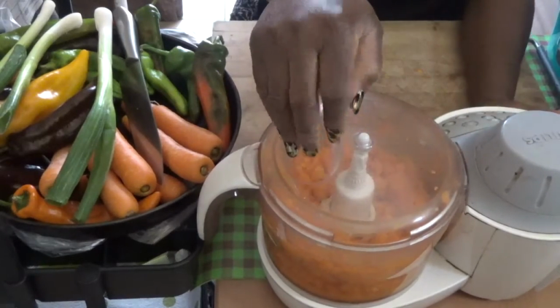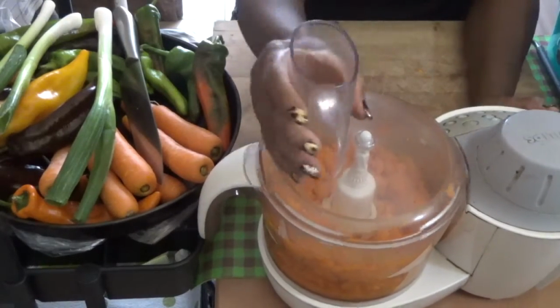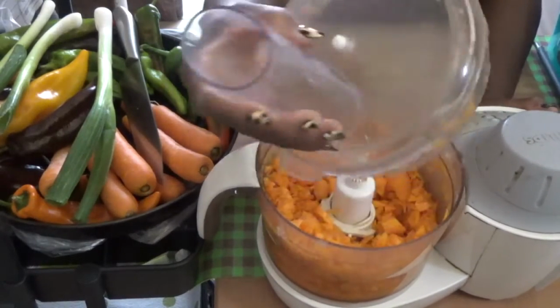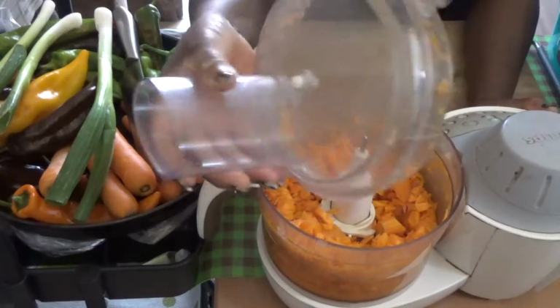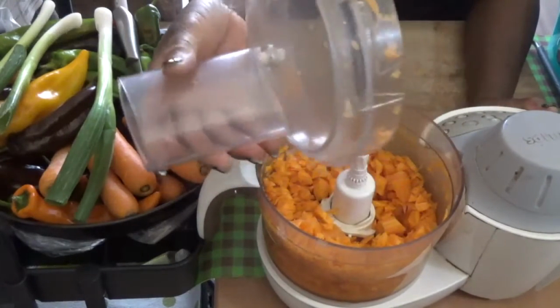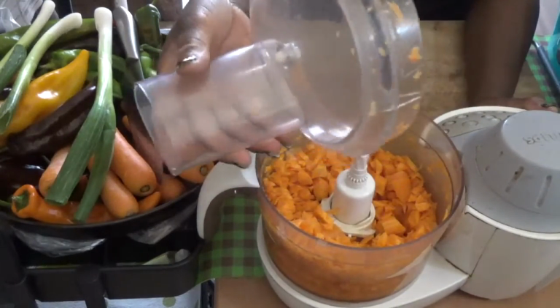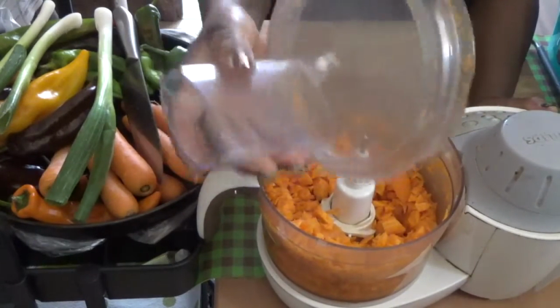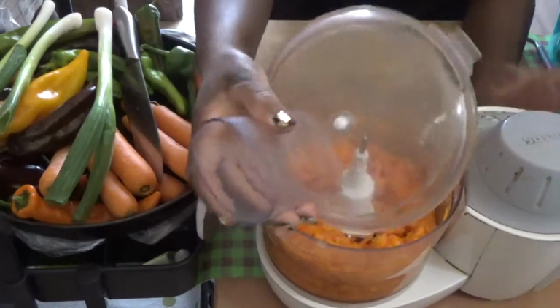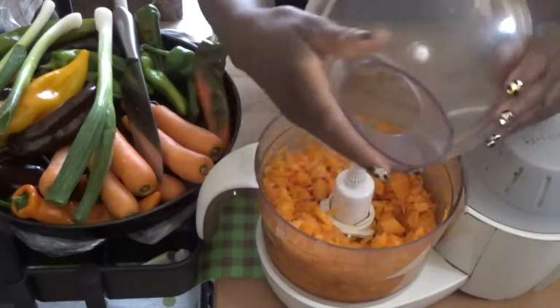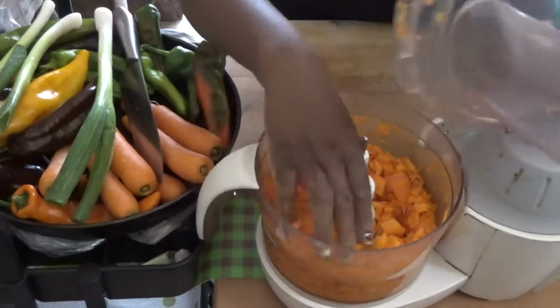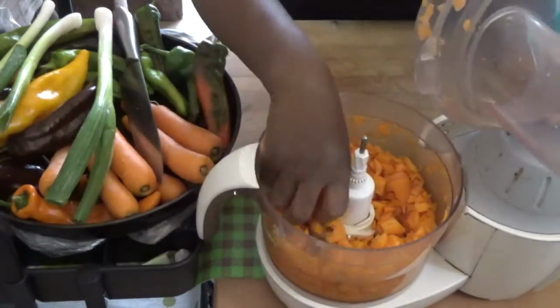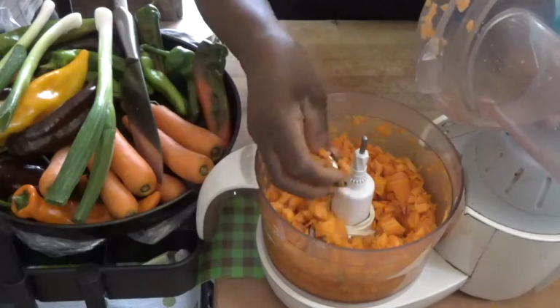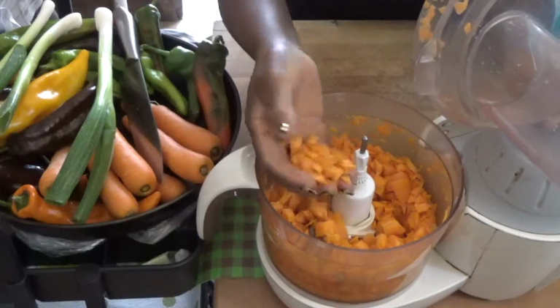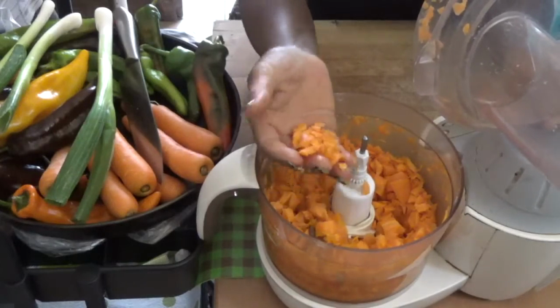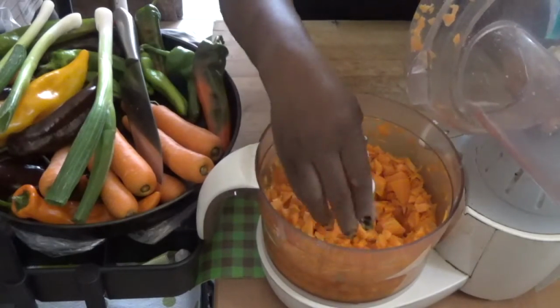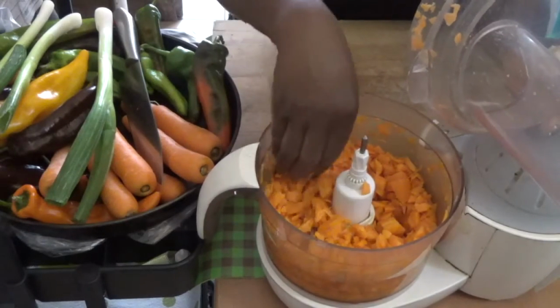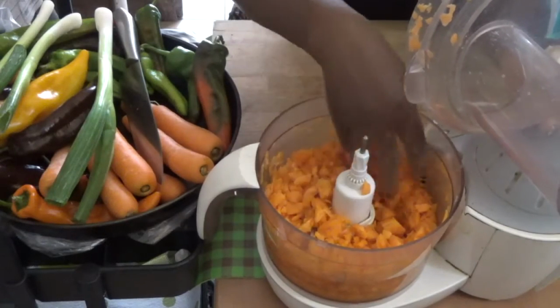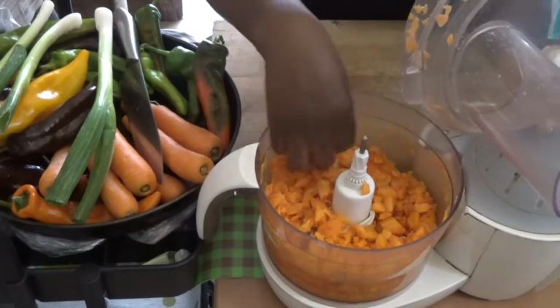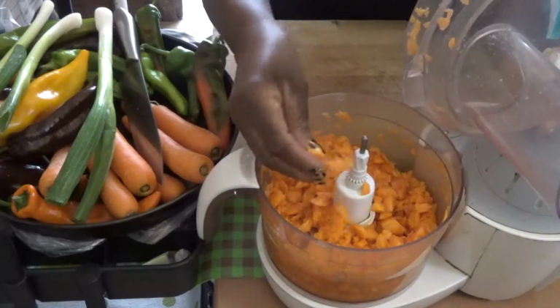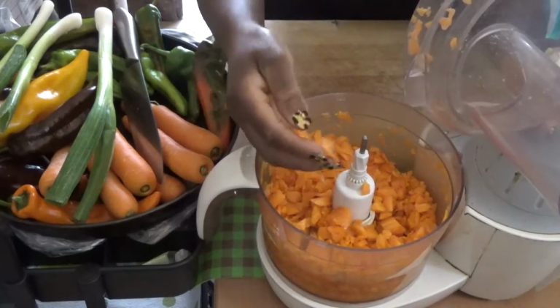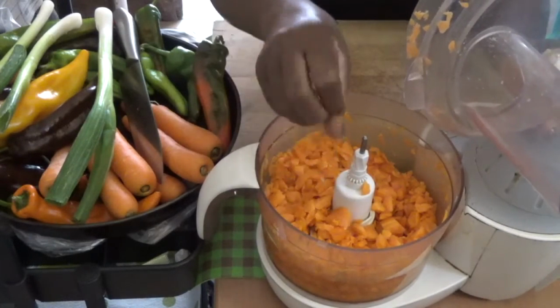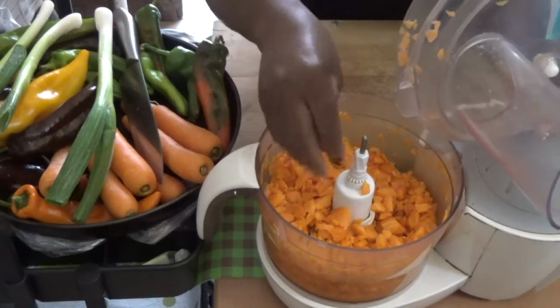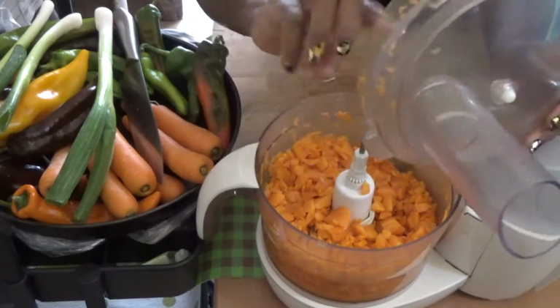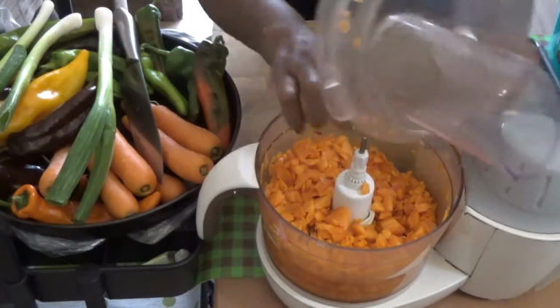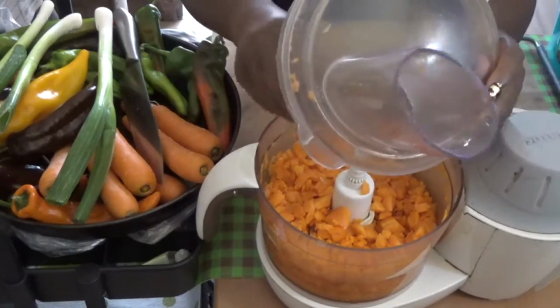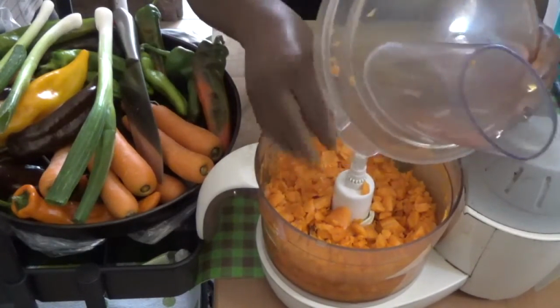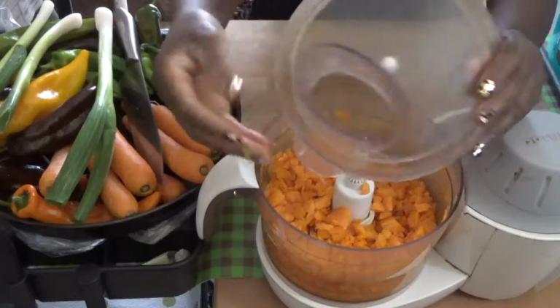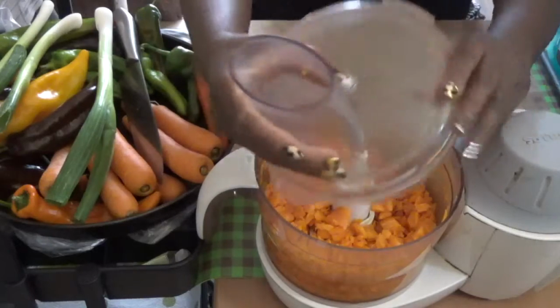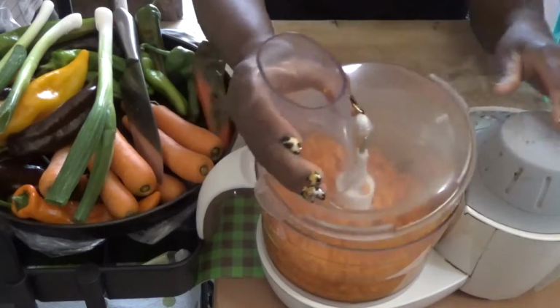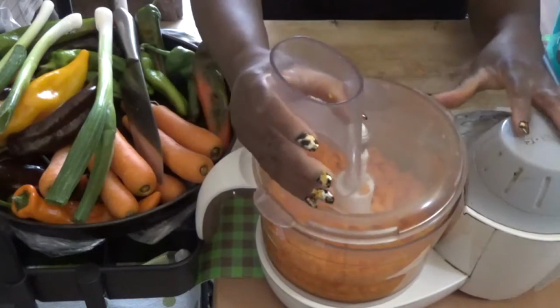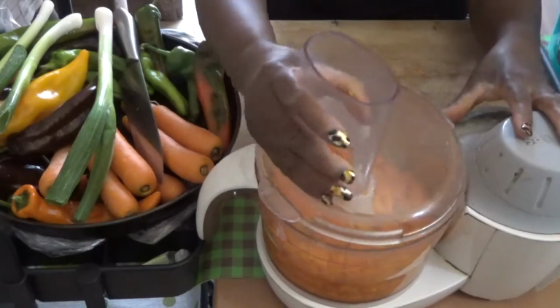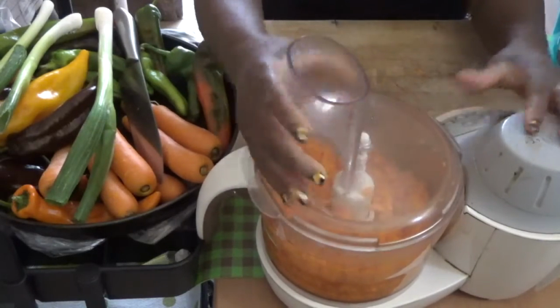You can cut them according to sizes. If you want it not to be too small, you can leave it like this — it depends on what you want. I'll blend it a bit and put it out.